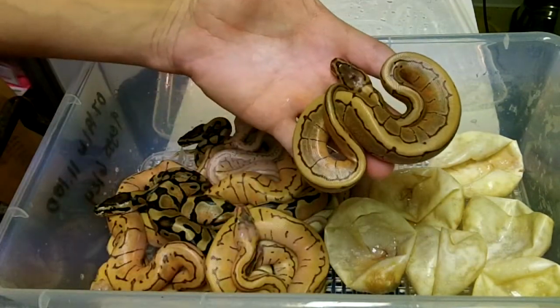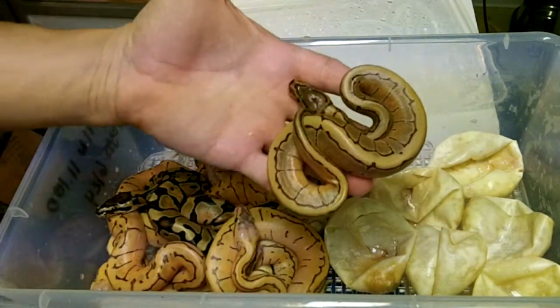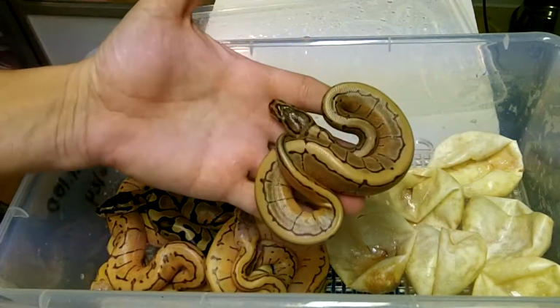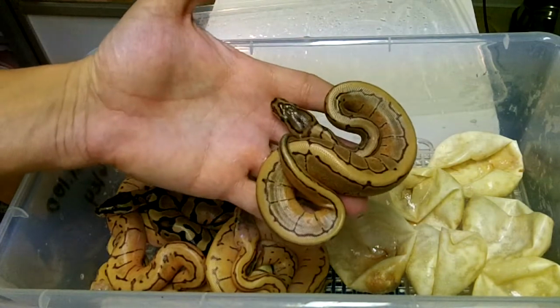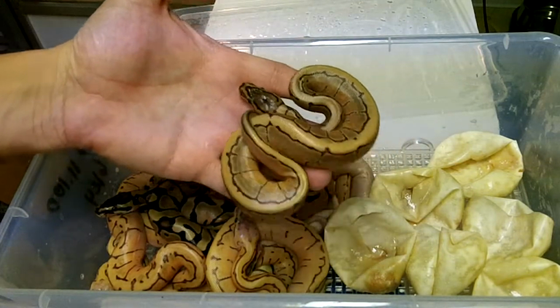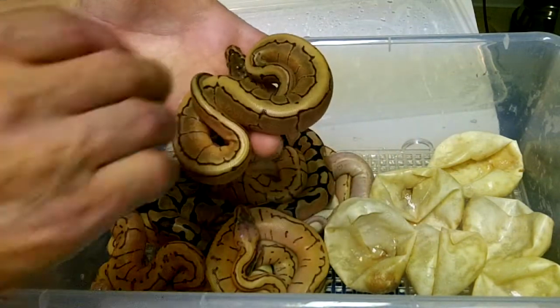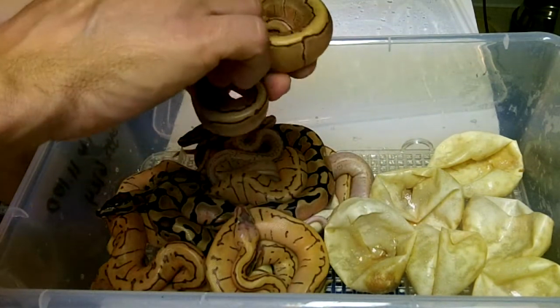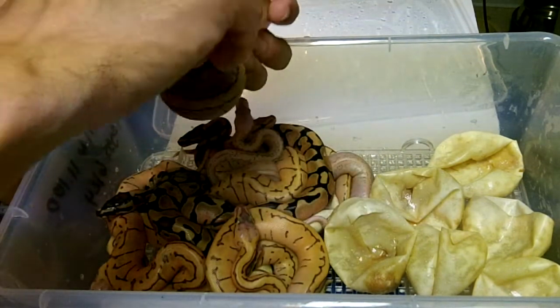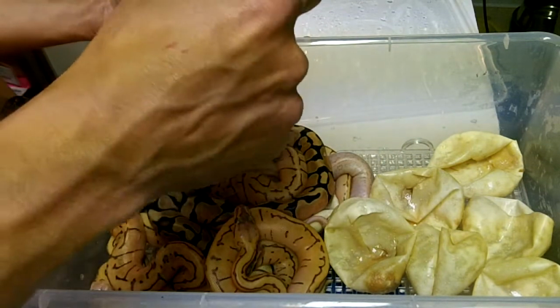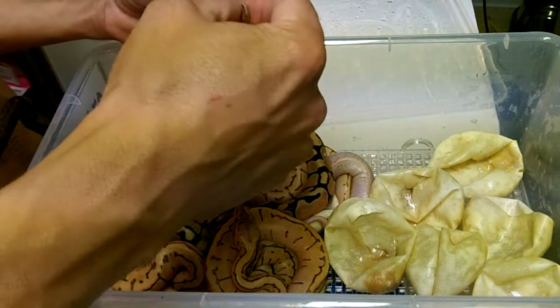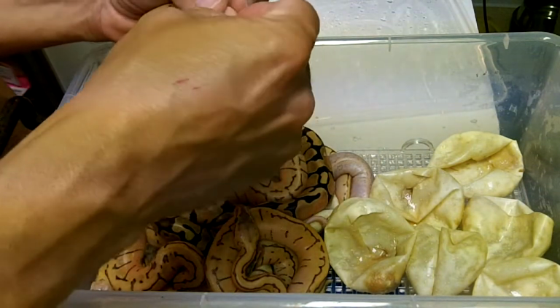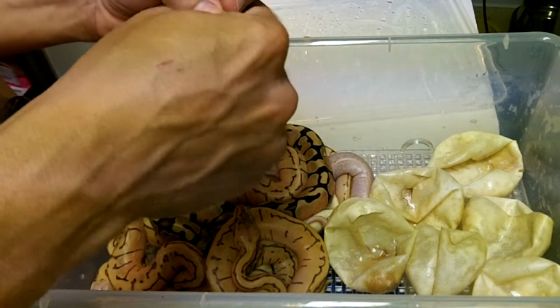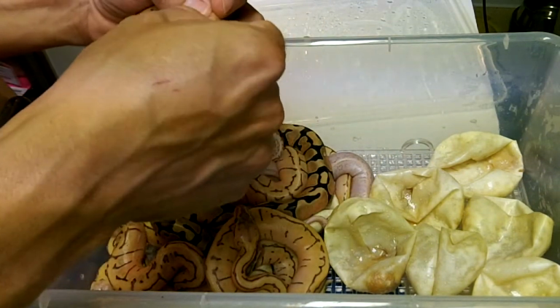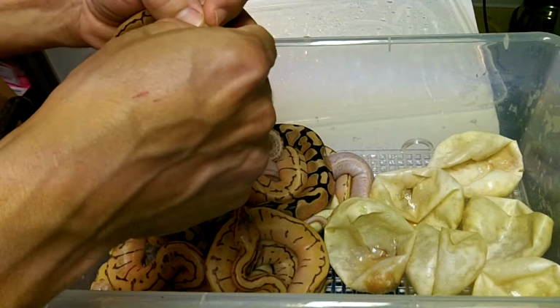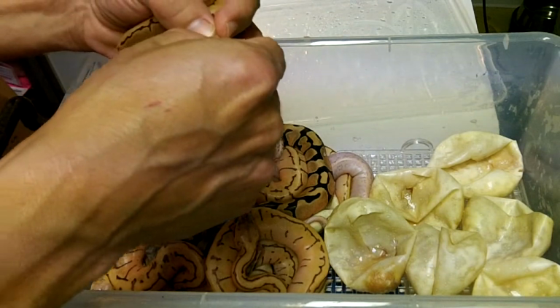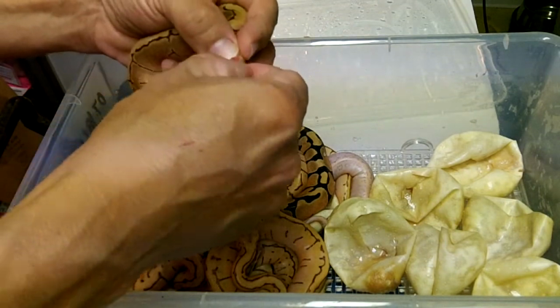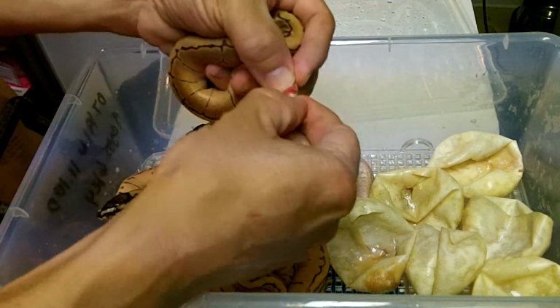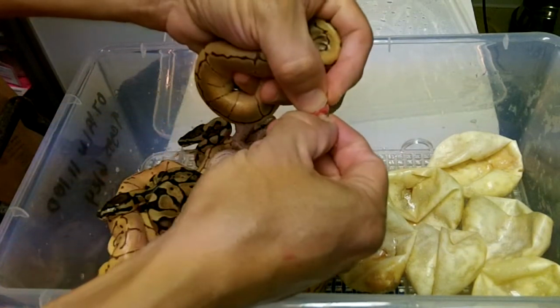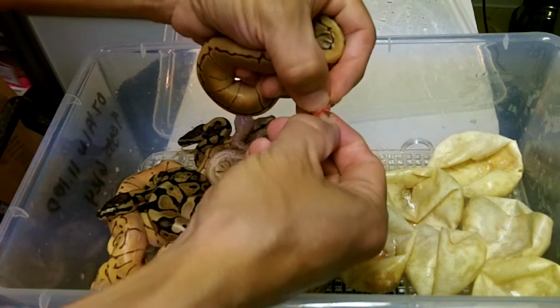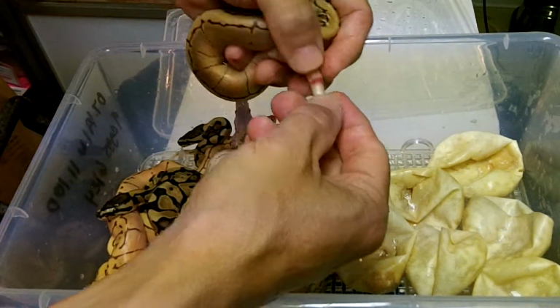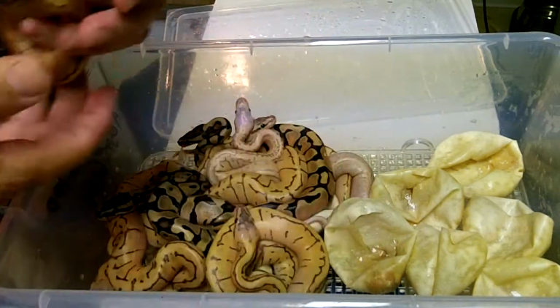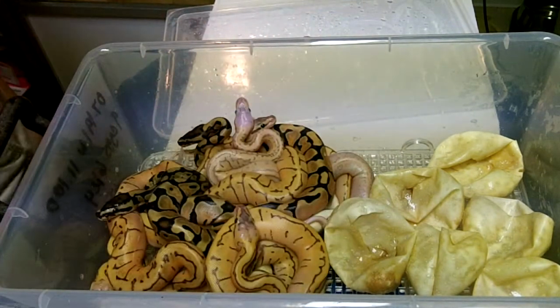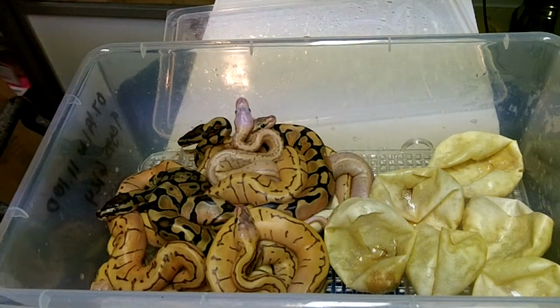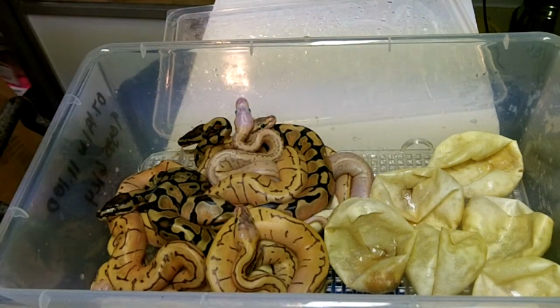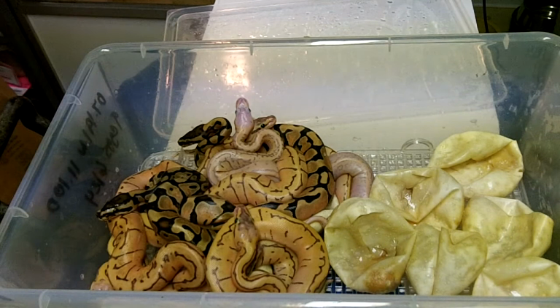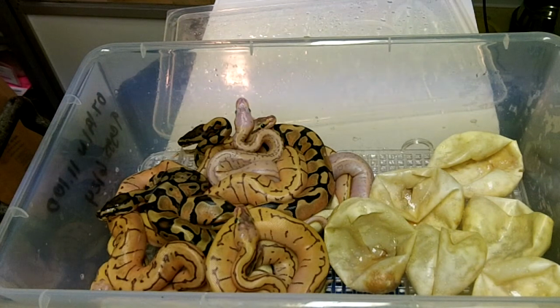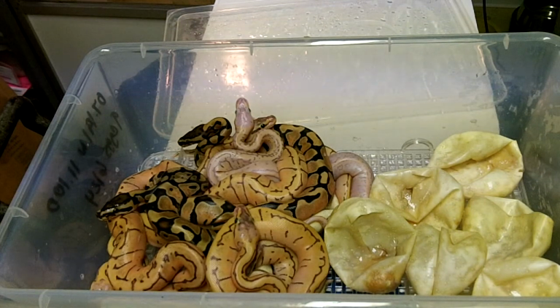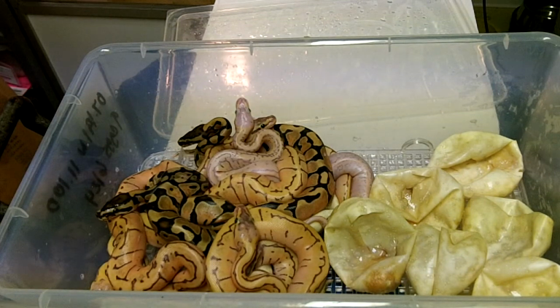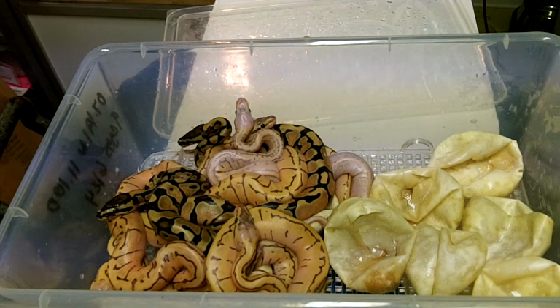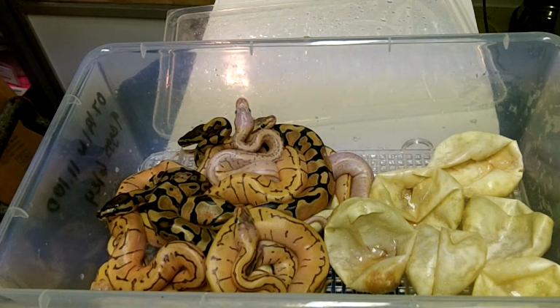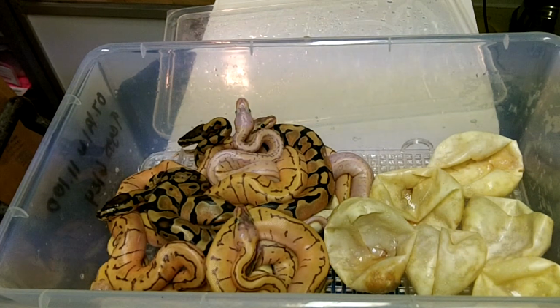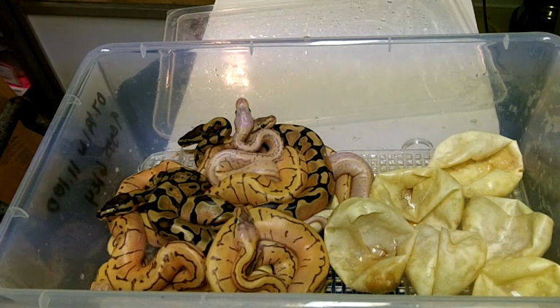If anyone's interested in any of these animals, I'll be selling most of the whole entire clutch. And that's a male, so I've got an Enchi pin male.